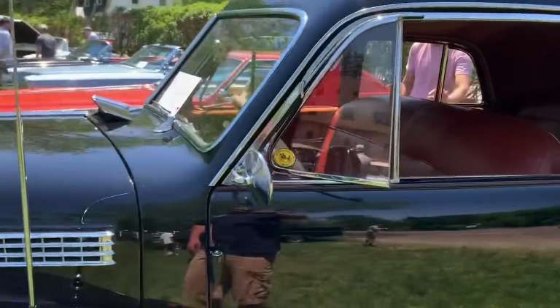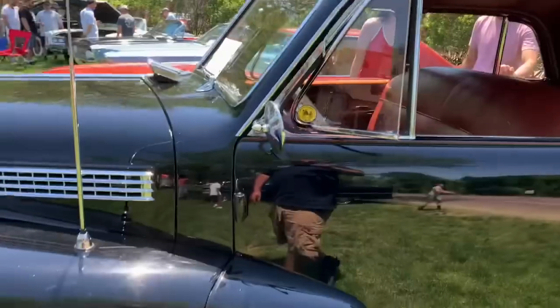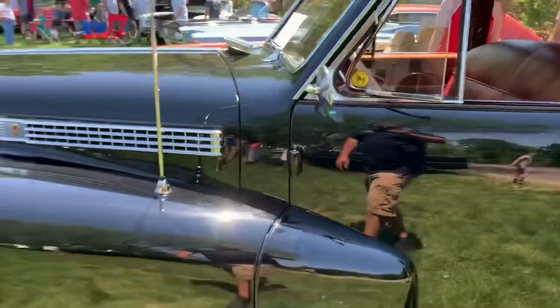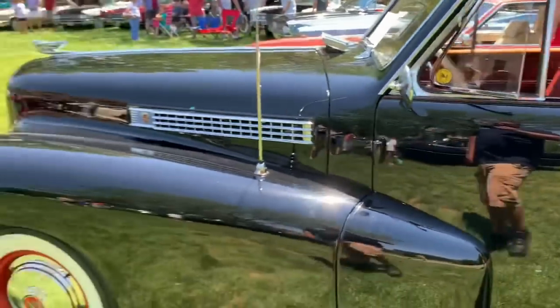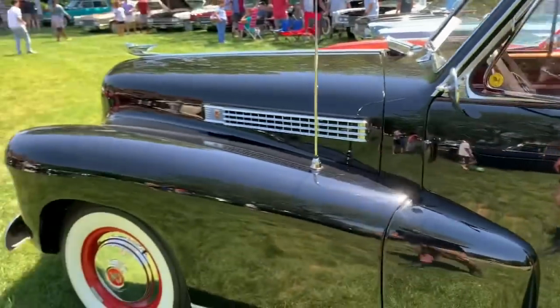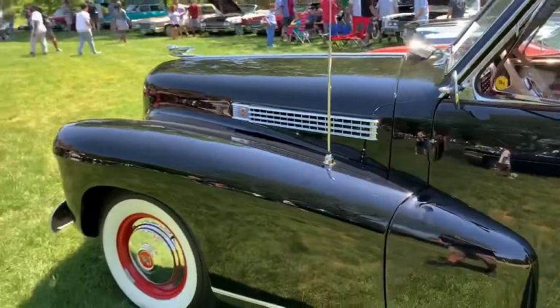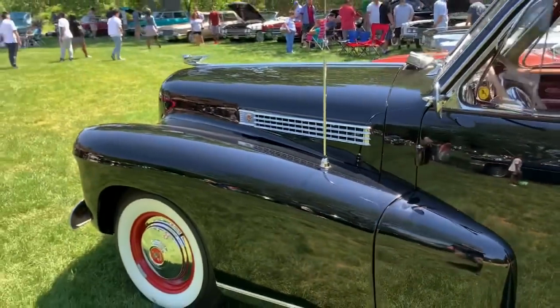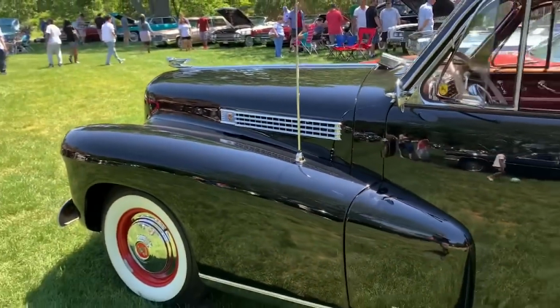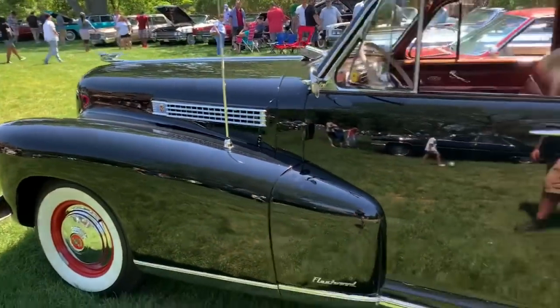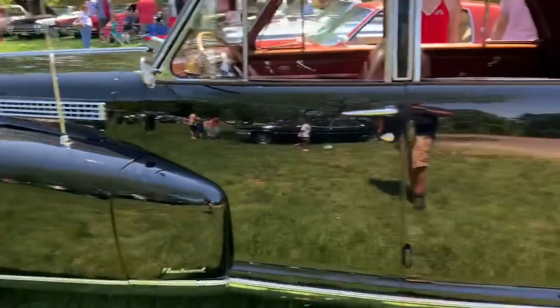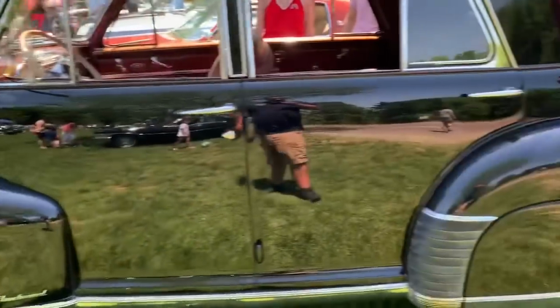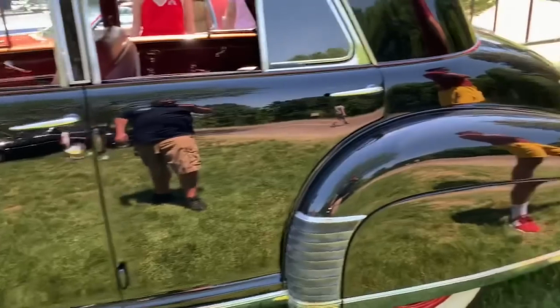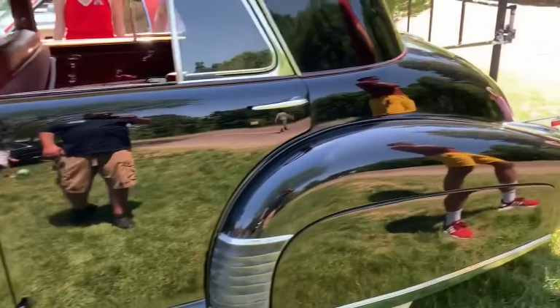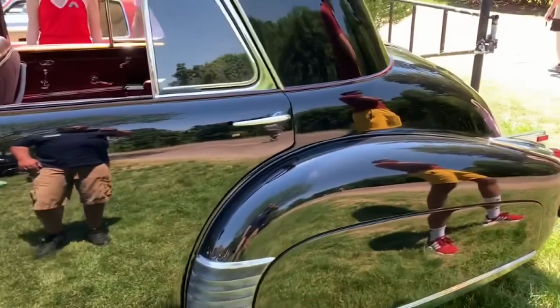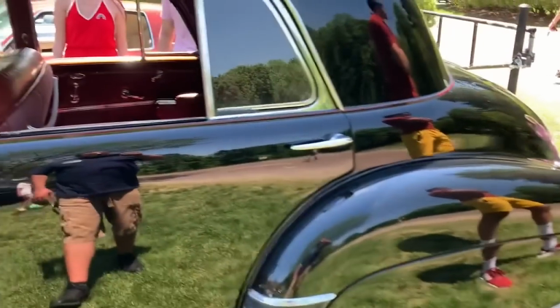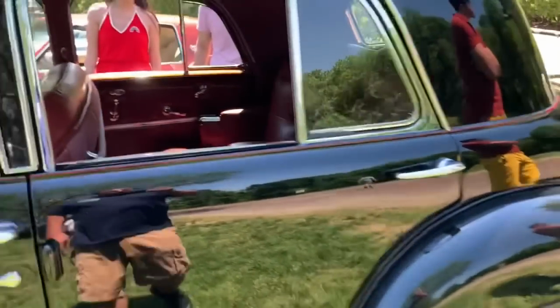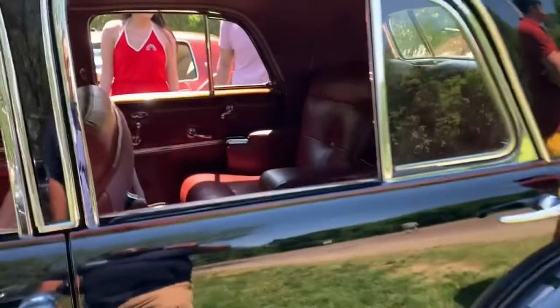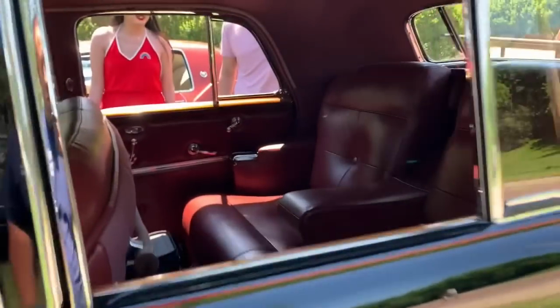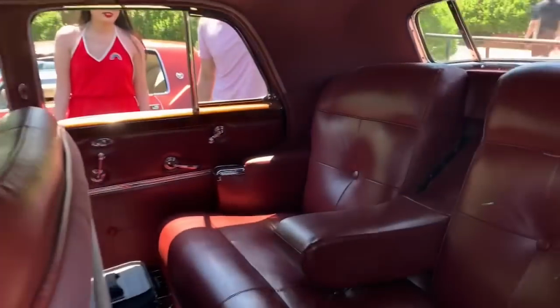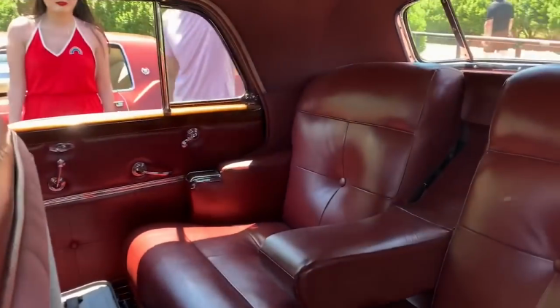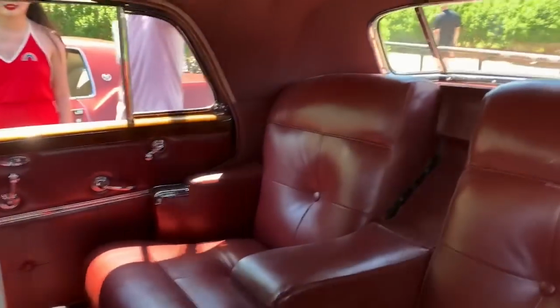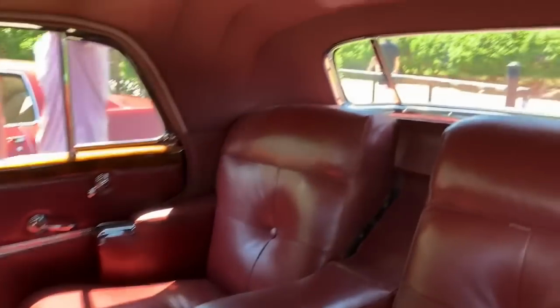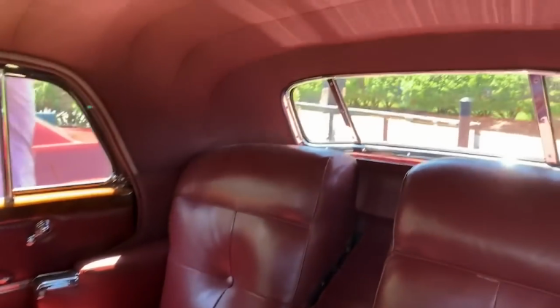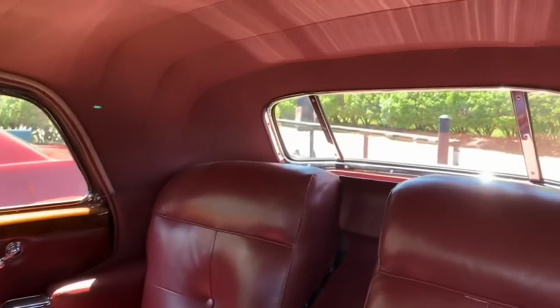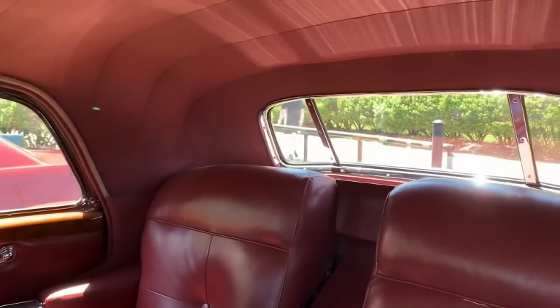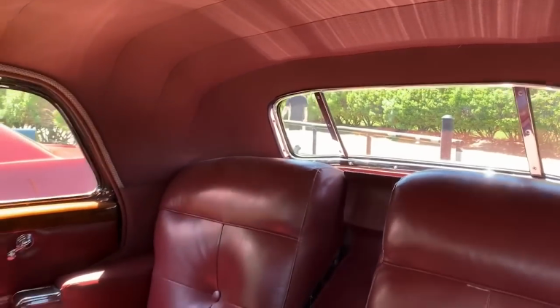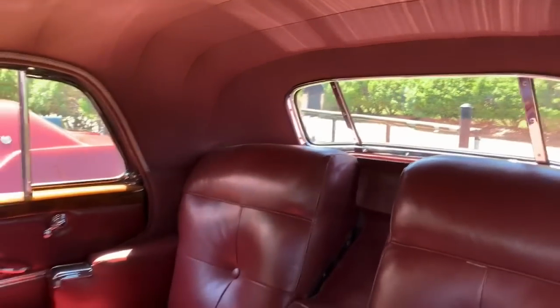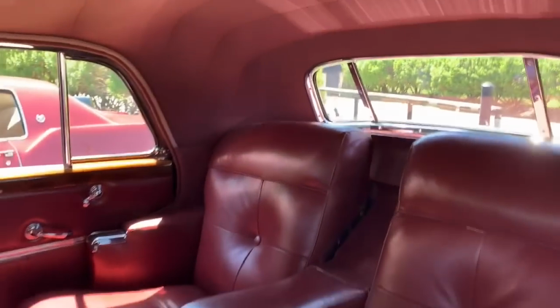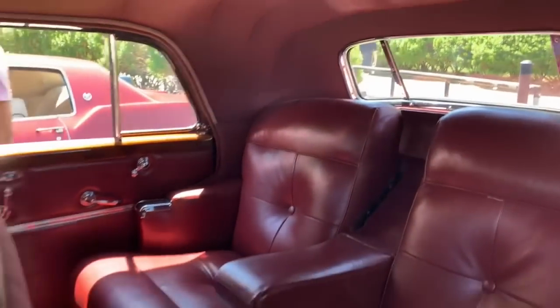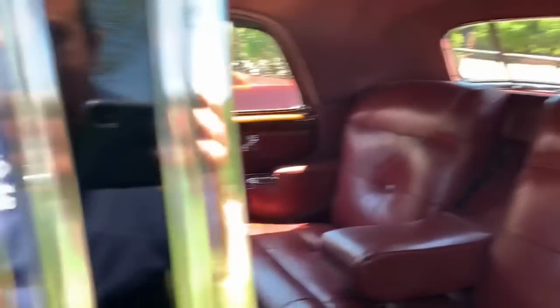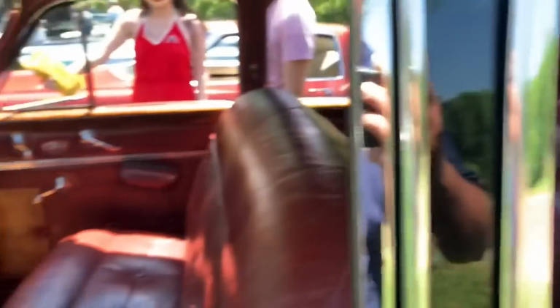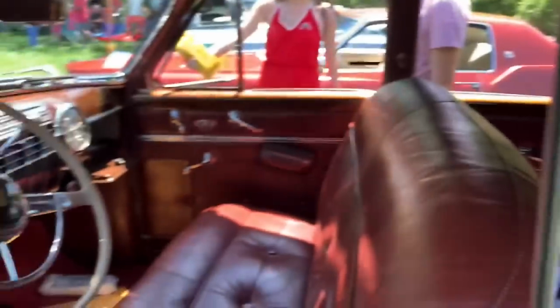Look at this thing. Absolutely beautiful. Yeah. This is incredible. Wow.